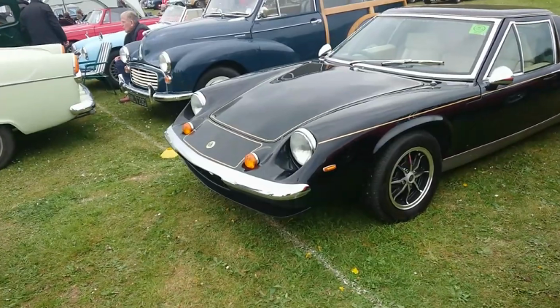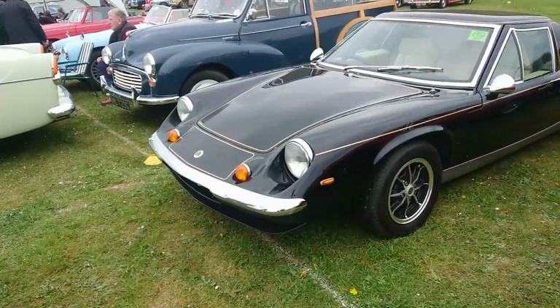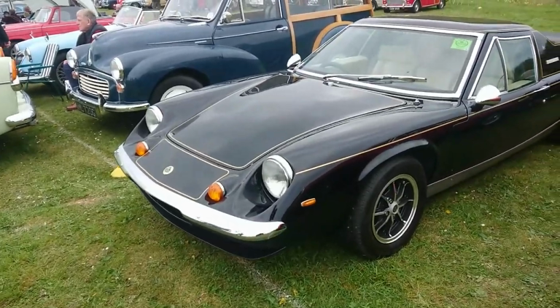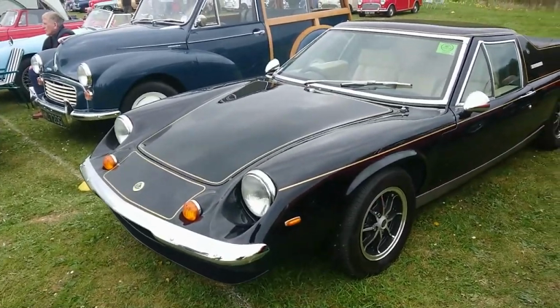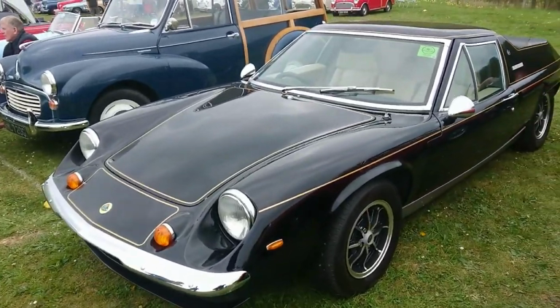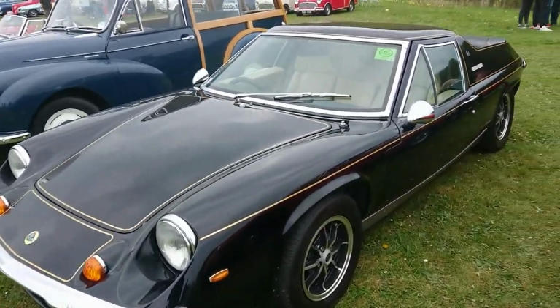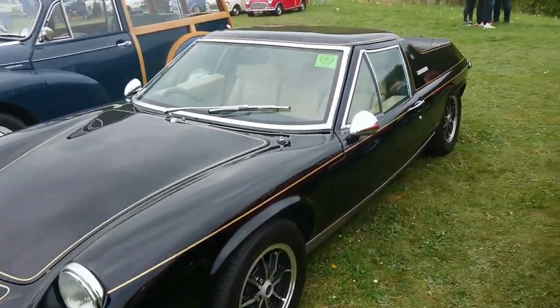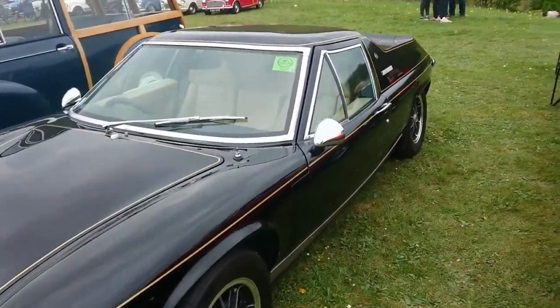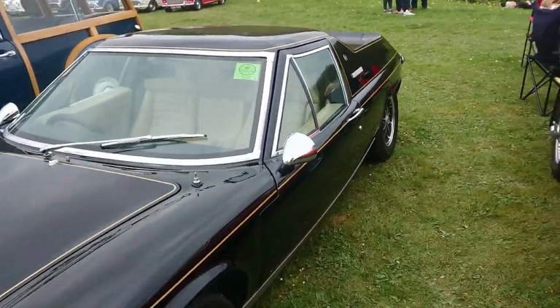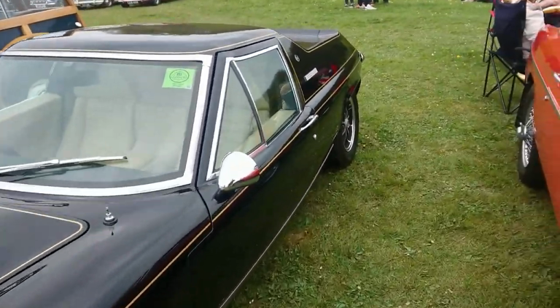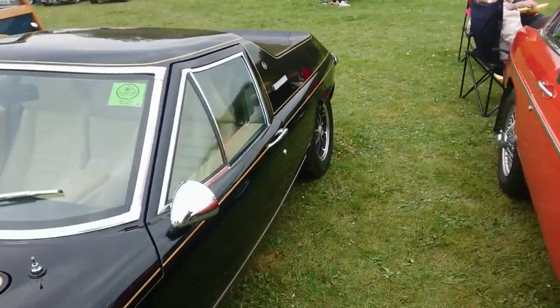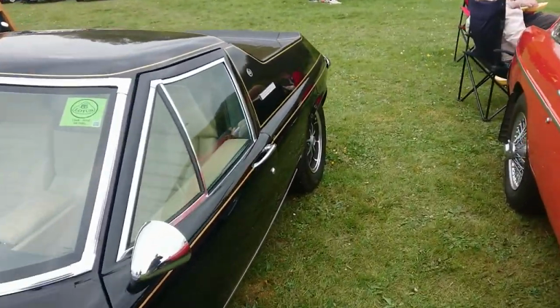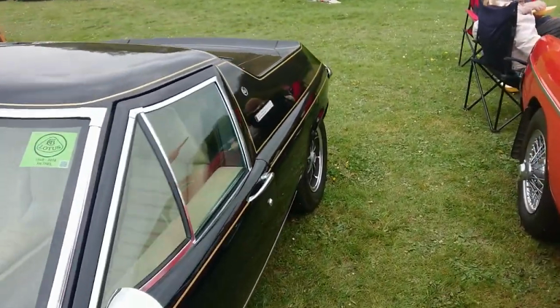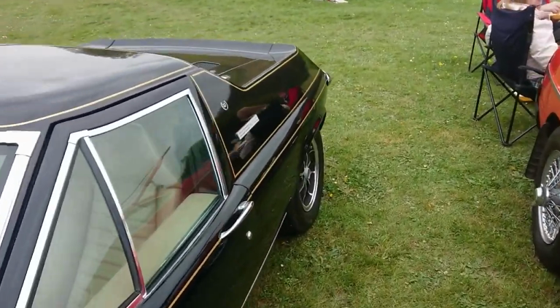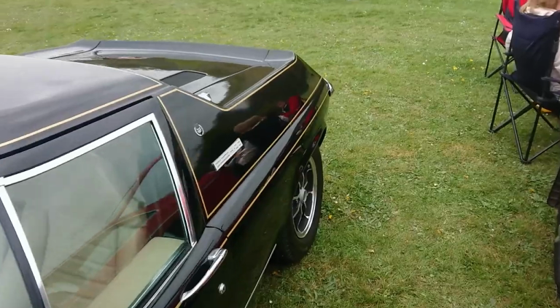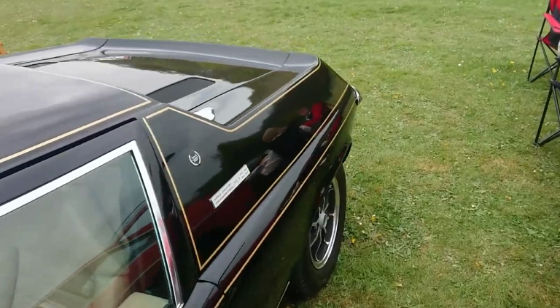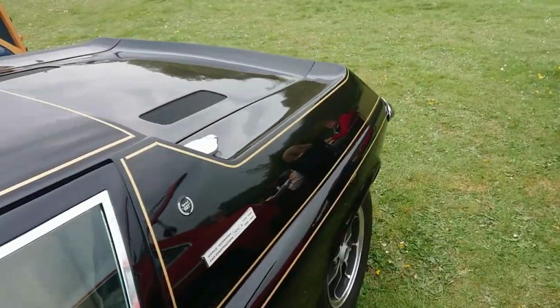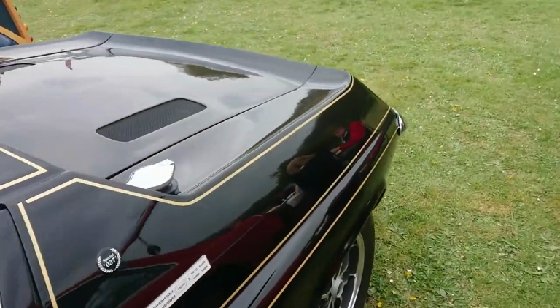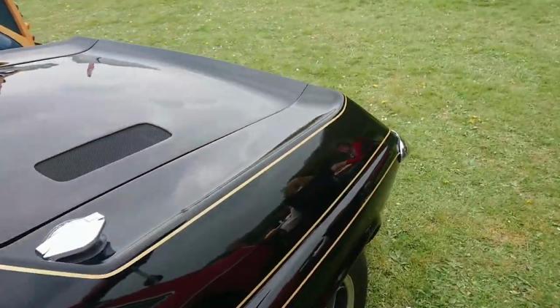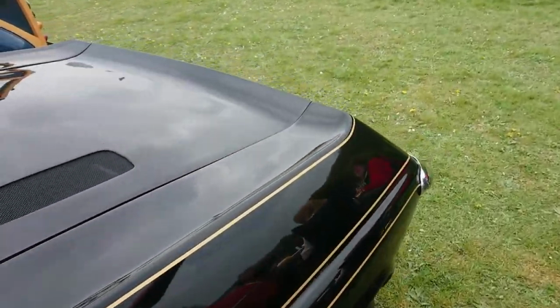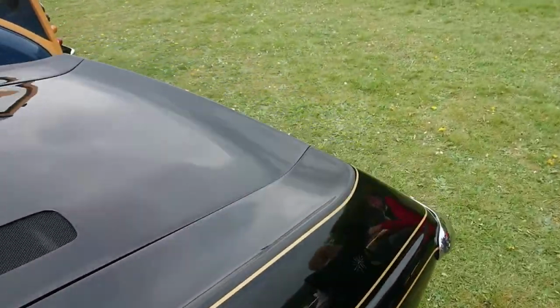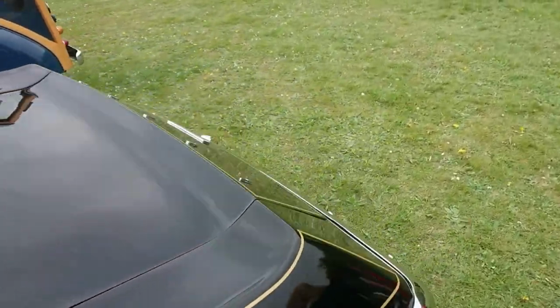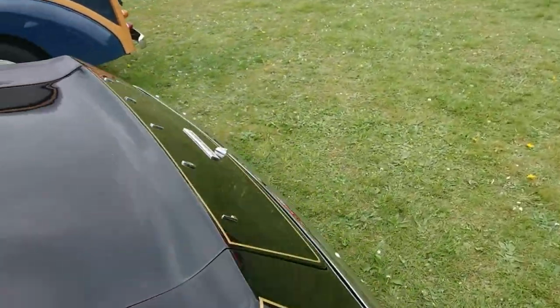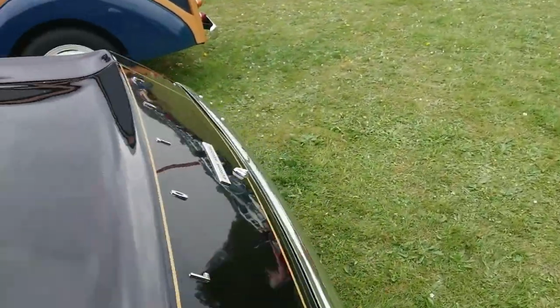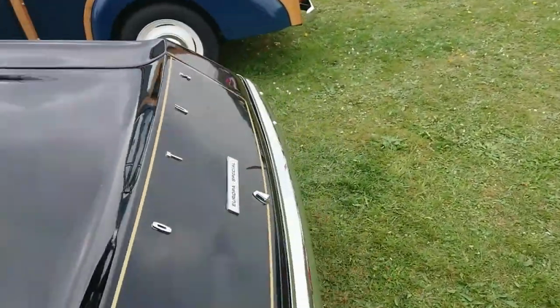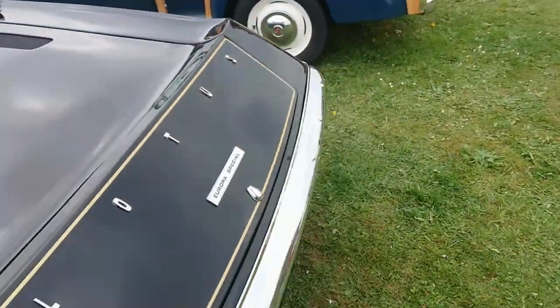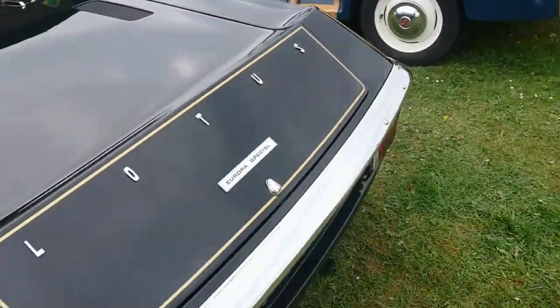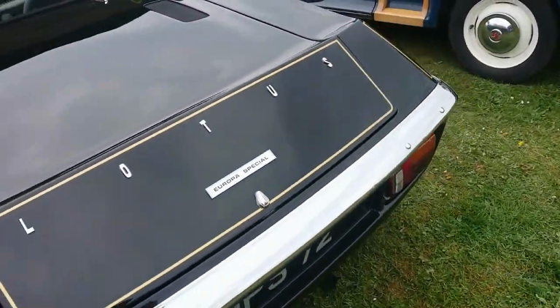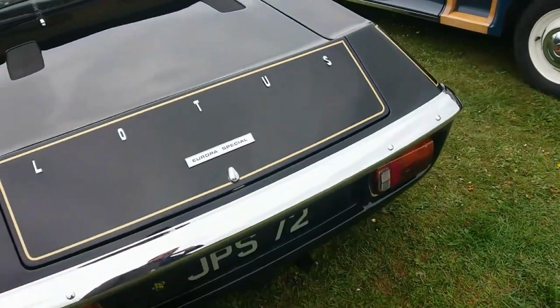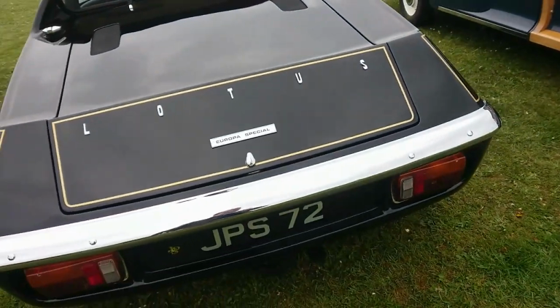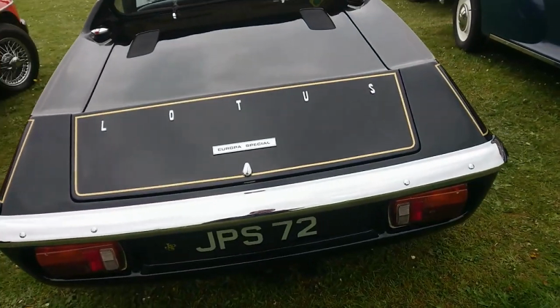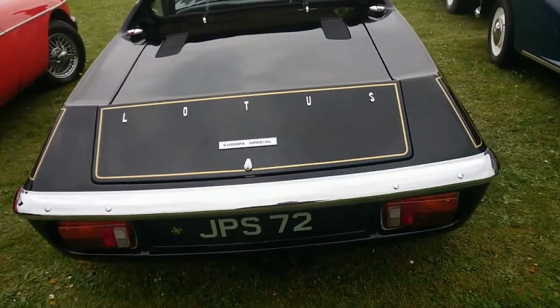Lotus Europa — I think this is the twin cam, so this won't have the Renault engine; it'll have the Lotus twin cam special. Europa Special, yes — I think this is after the Renault engines.